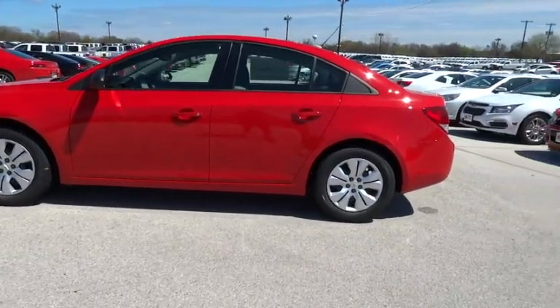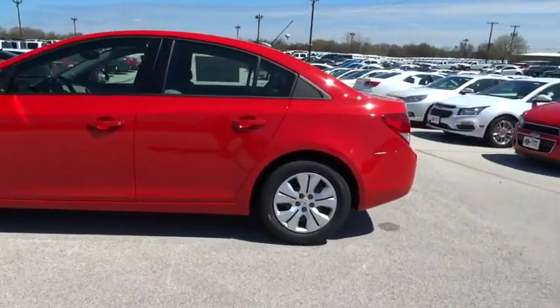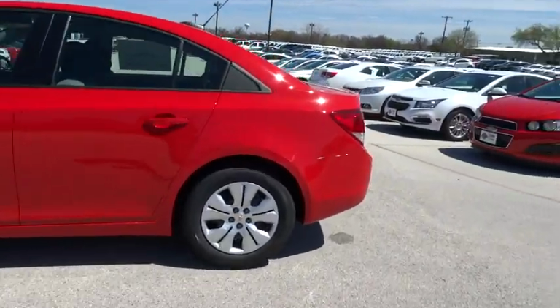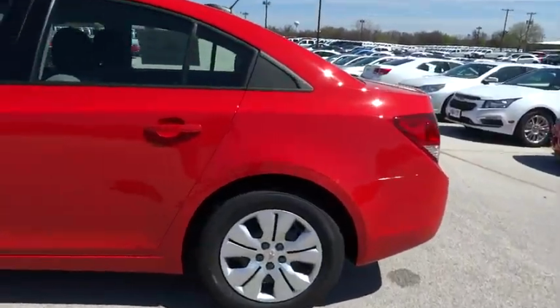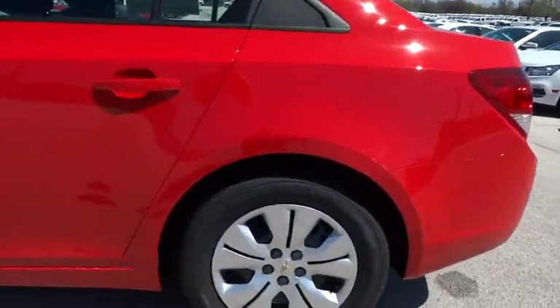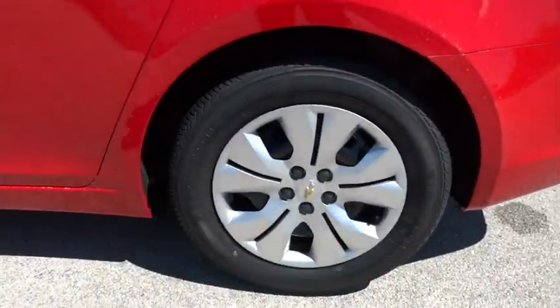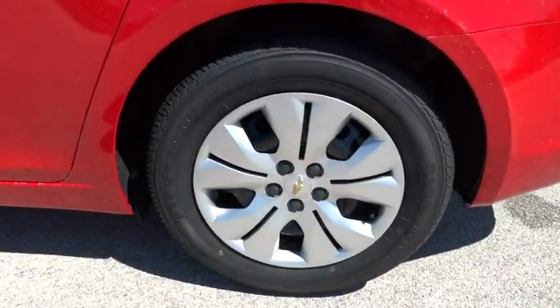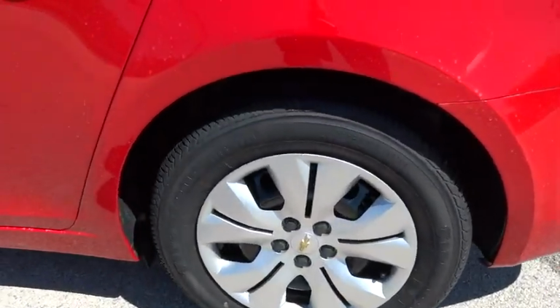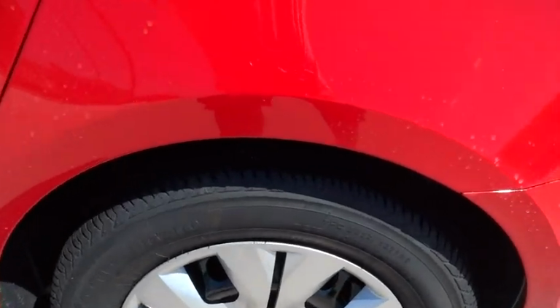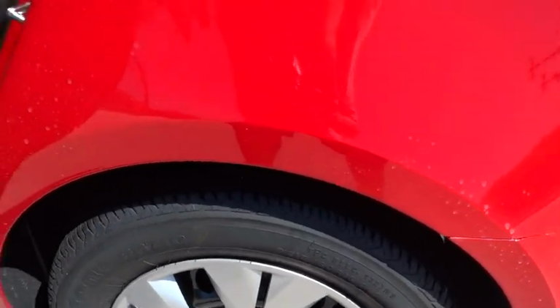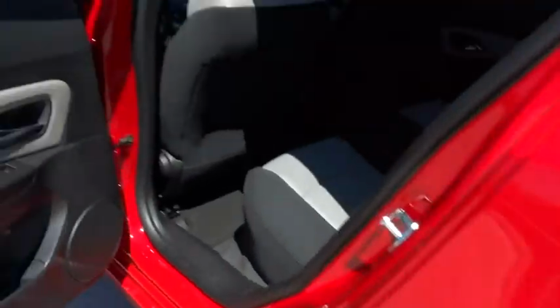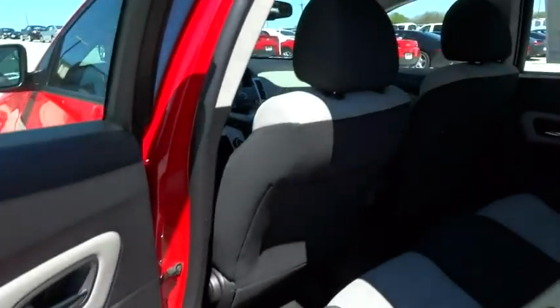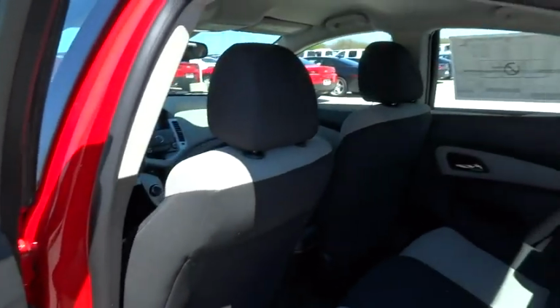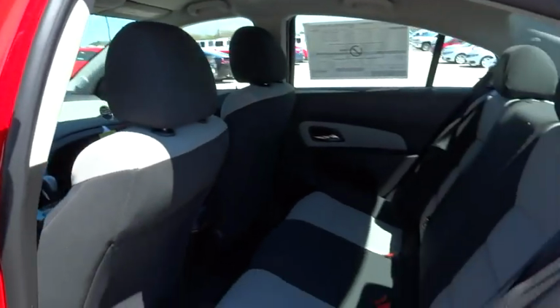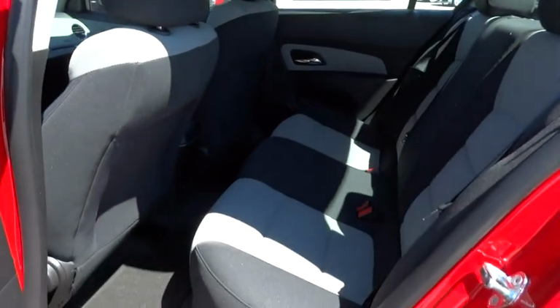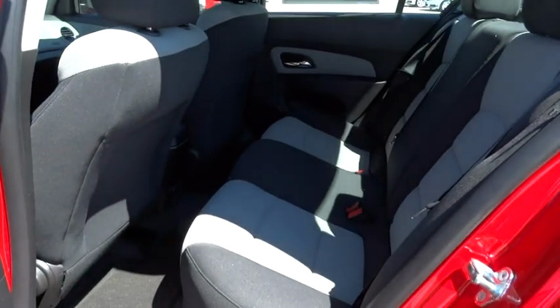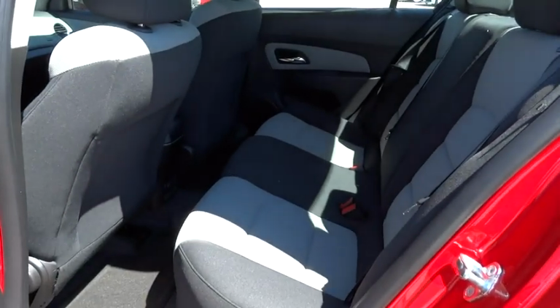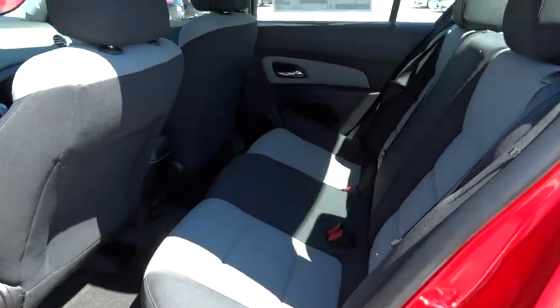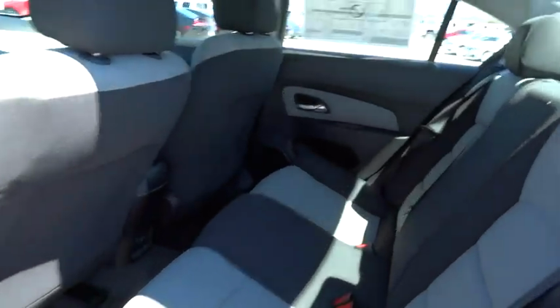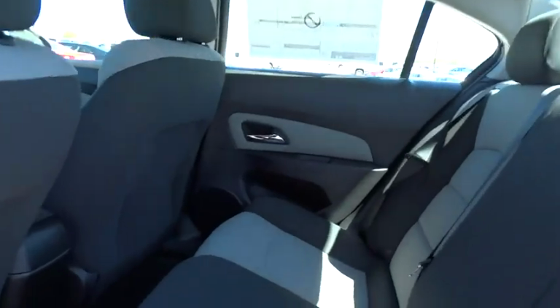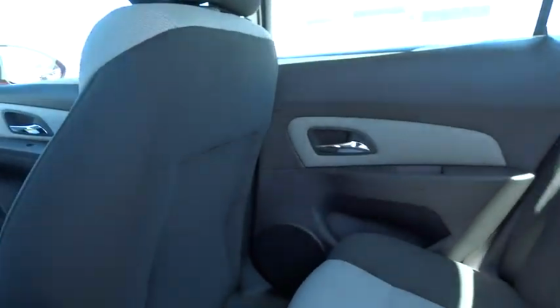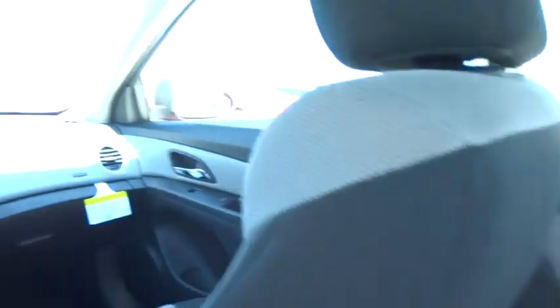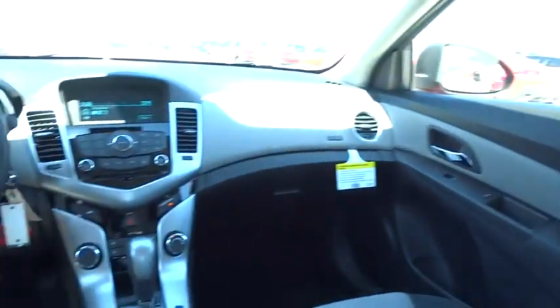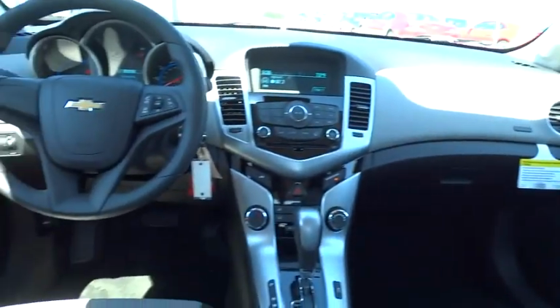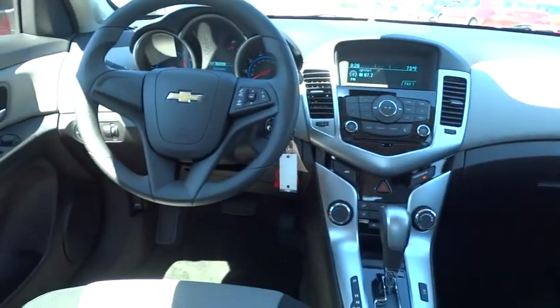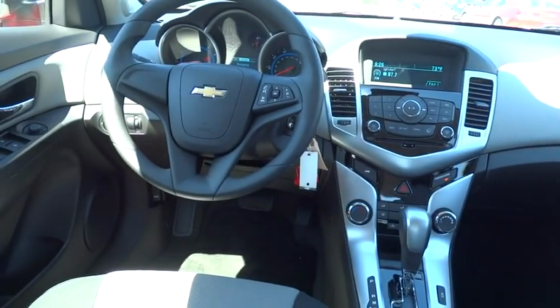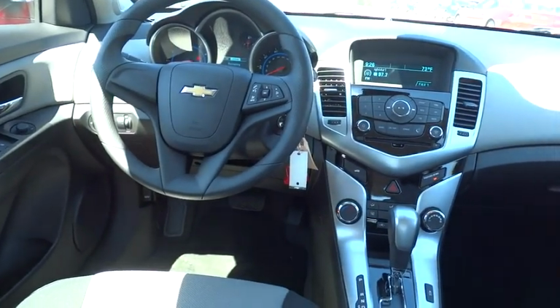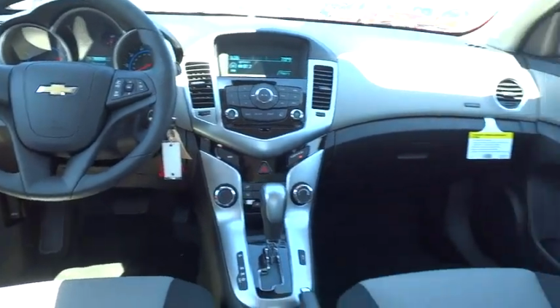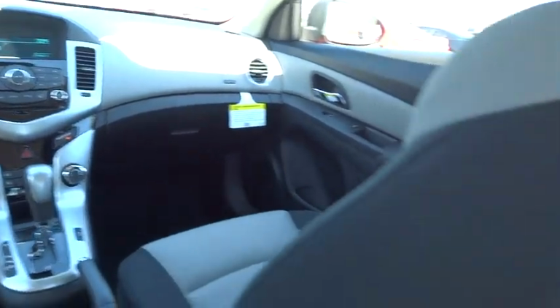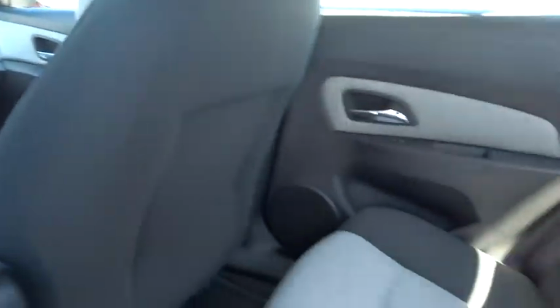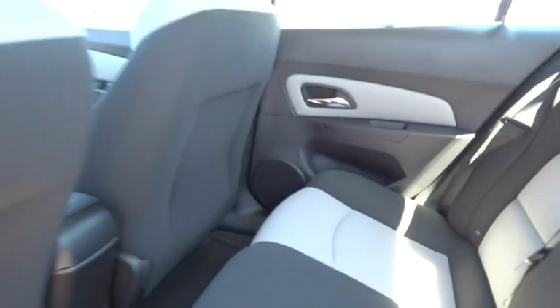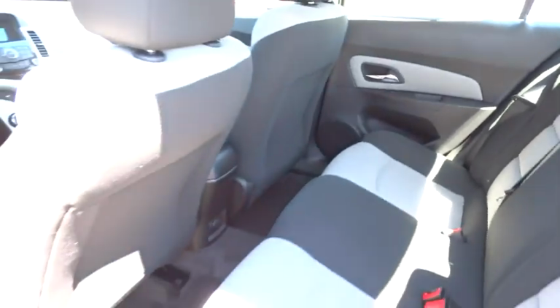Floor mats, keyless entry, AM FM stereo radio, rear defrost, FWD, power windows, bucket seats, trip computer, MP3 player, child safety locks, power door locks, security system.